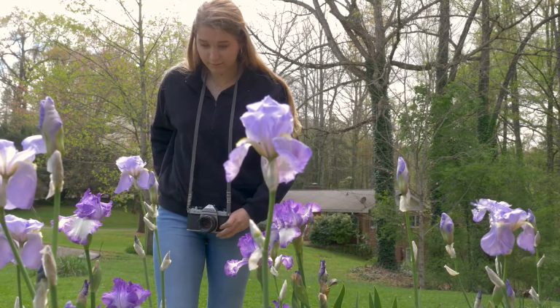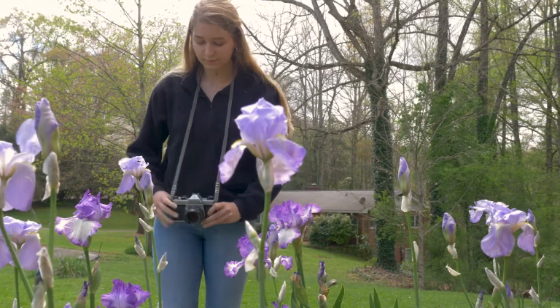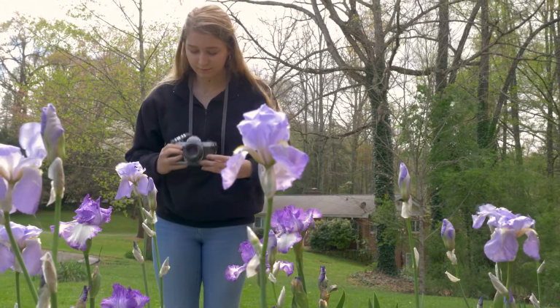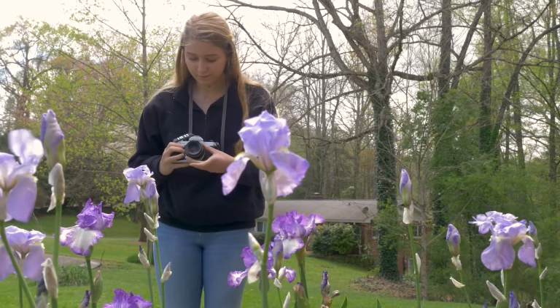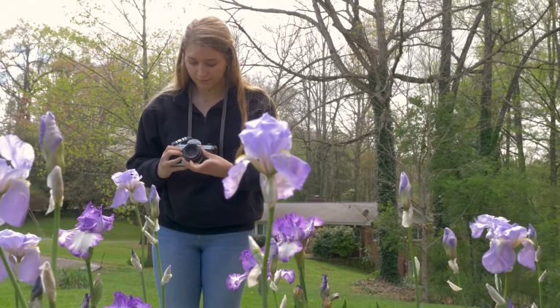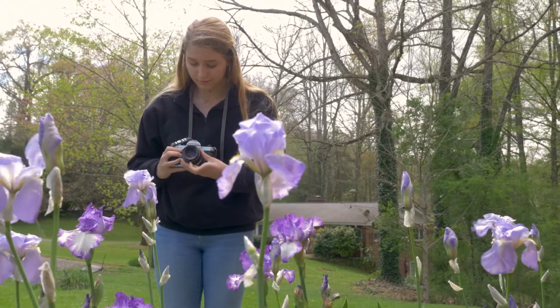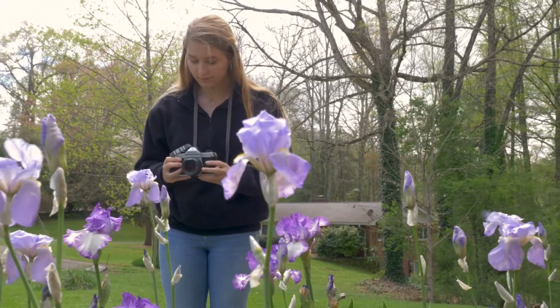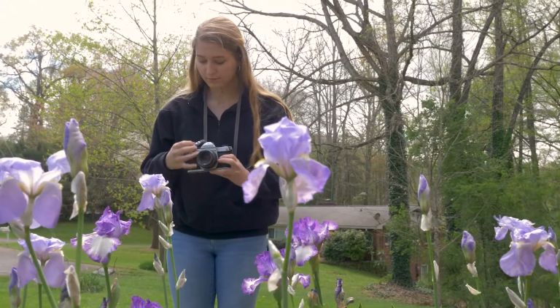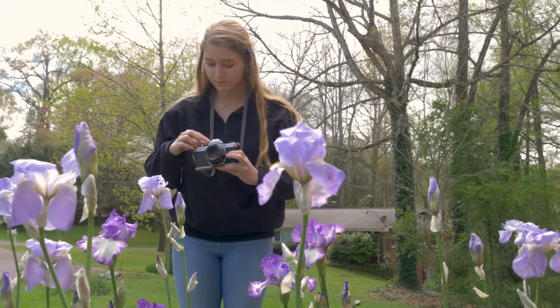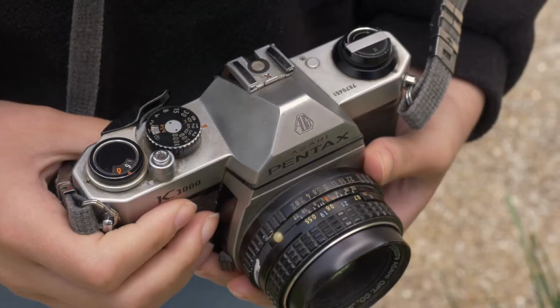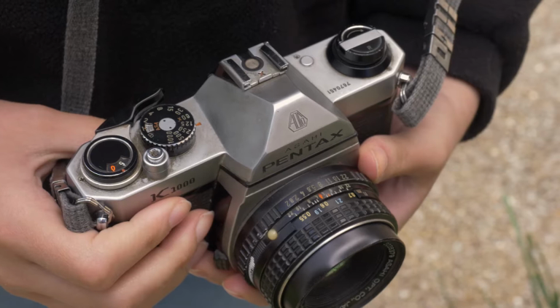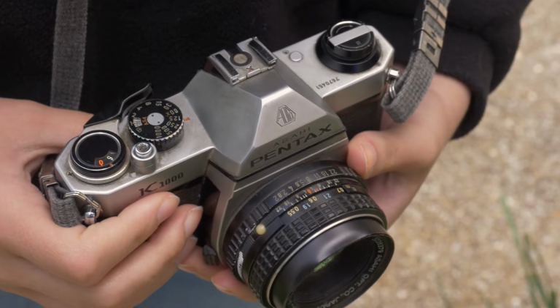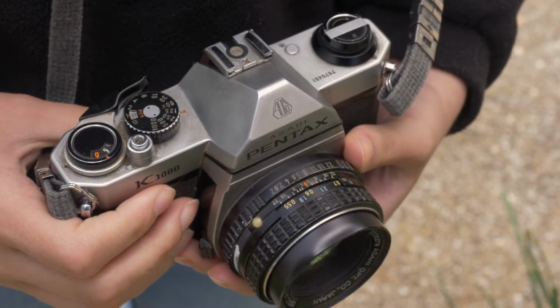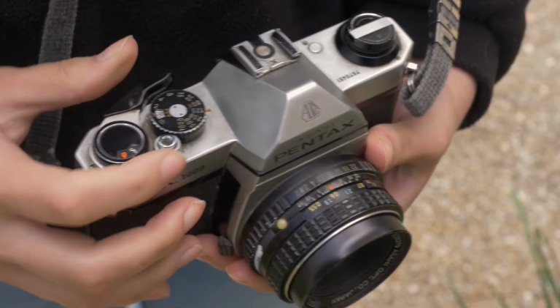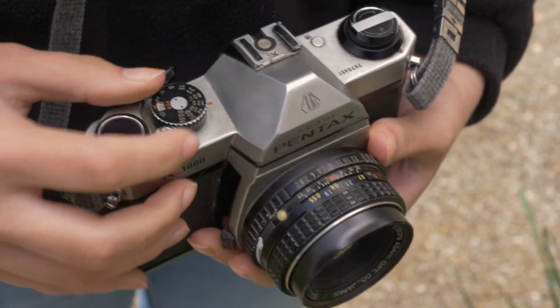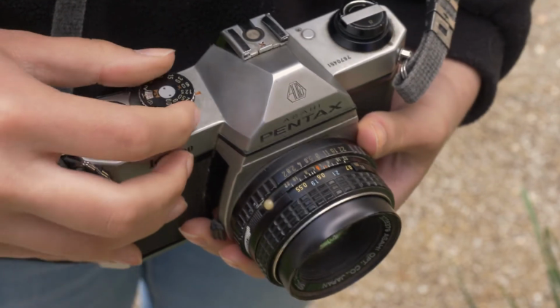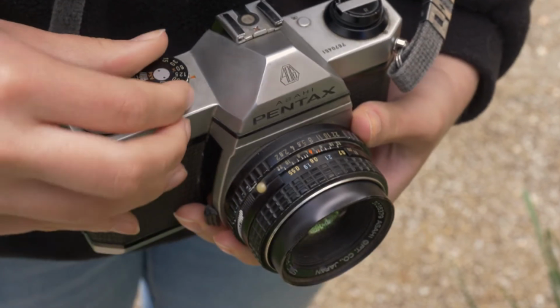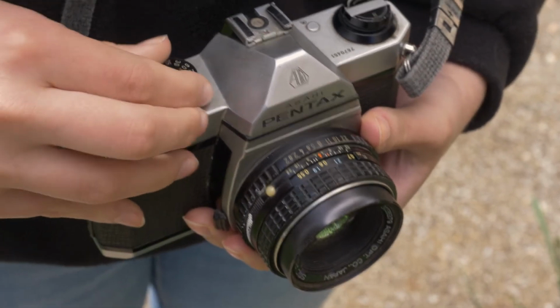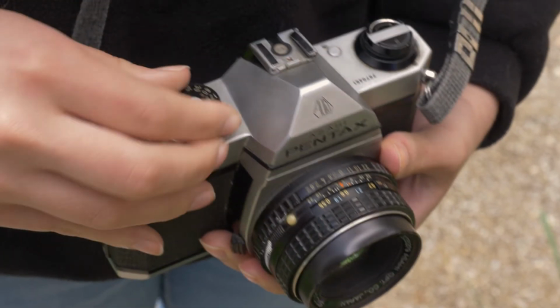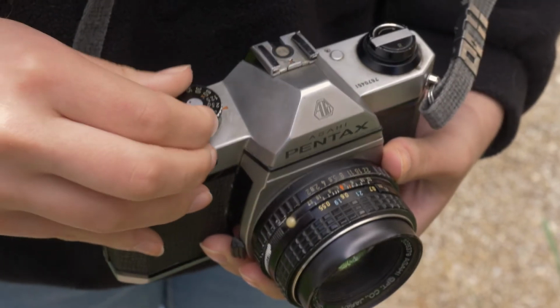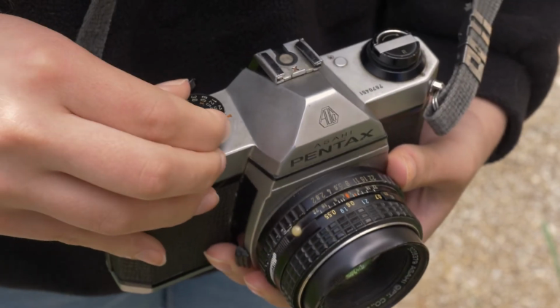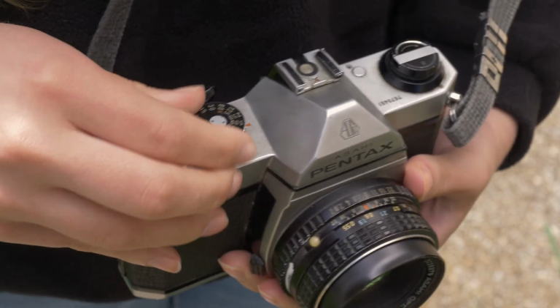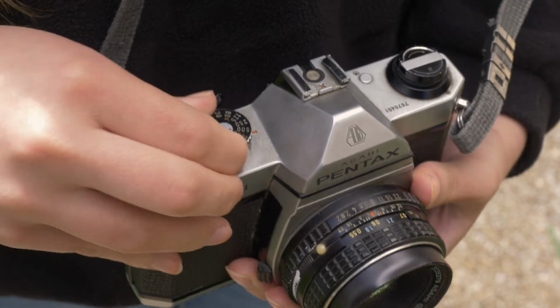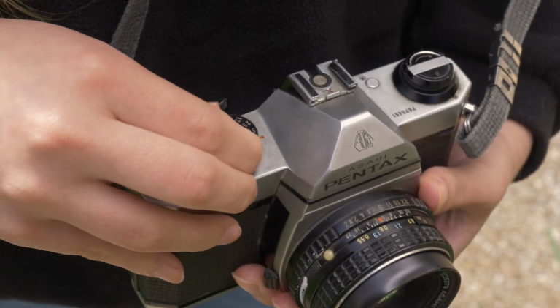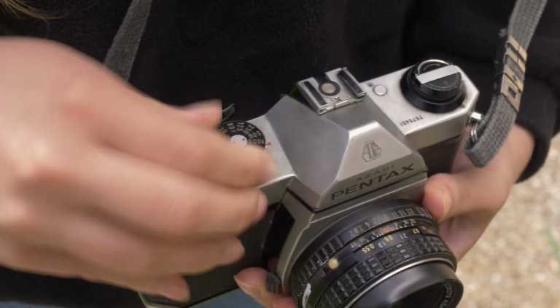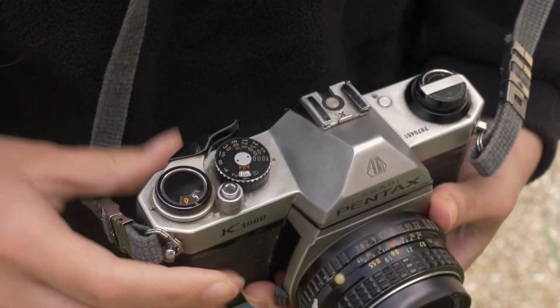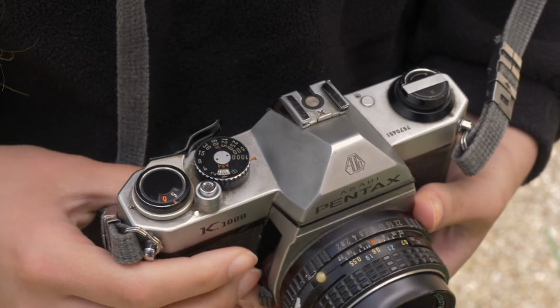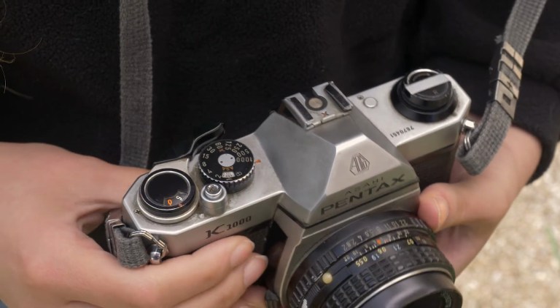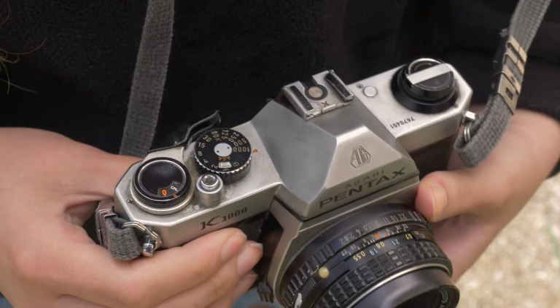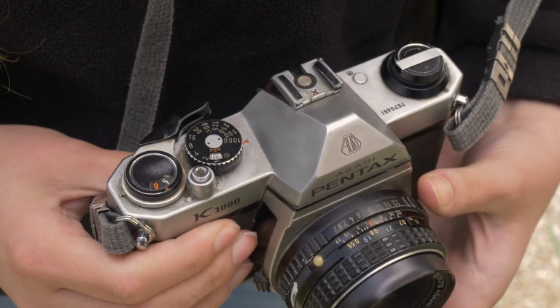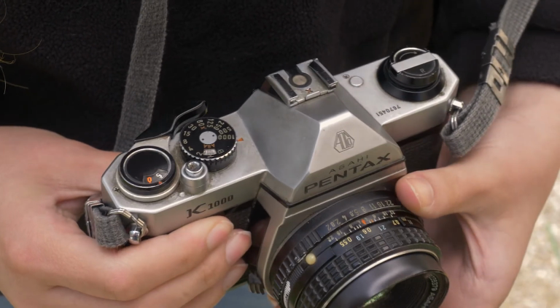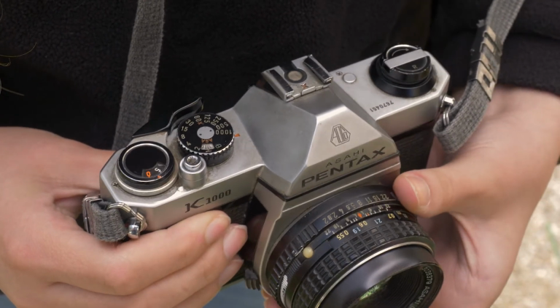Once you have a shutter speed and aperture, you can set your camera. The shutter speed is set by turning the dial on top of the camera body next to the shutter release button. You set your aperture by turning the ring on the lens closest to the camera body.